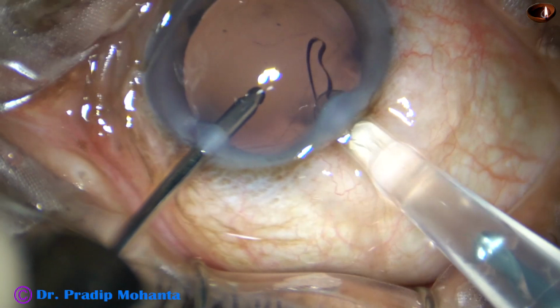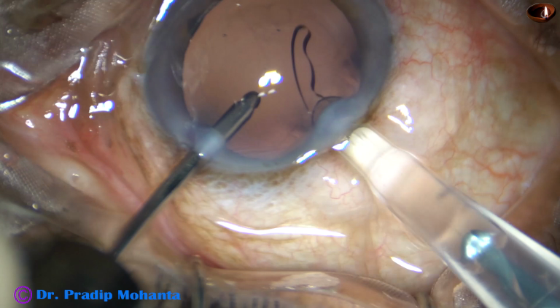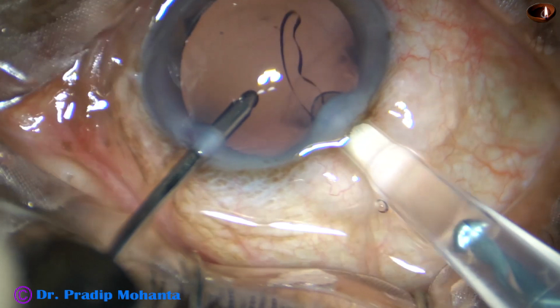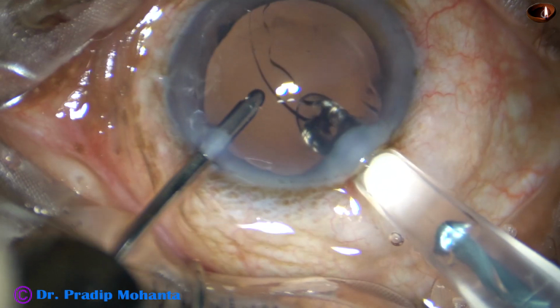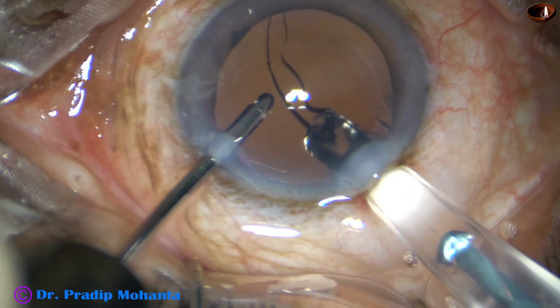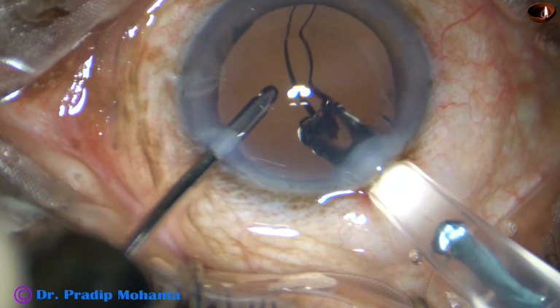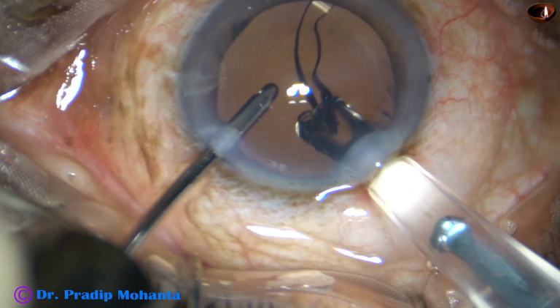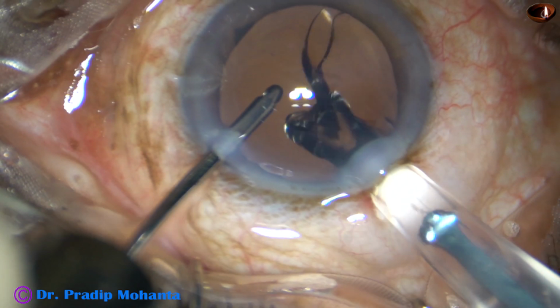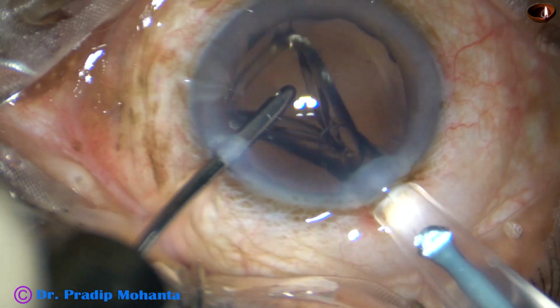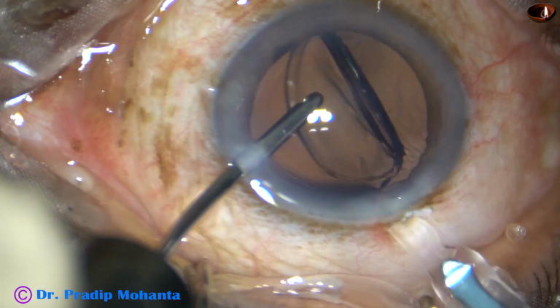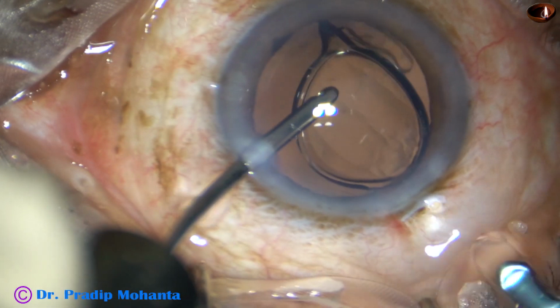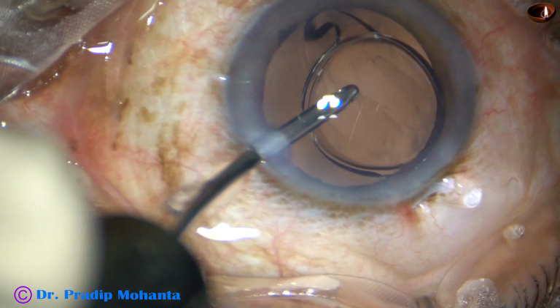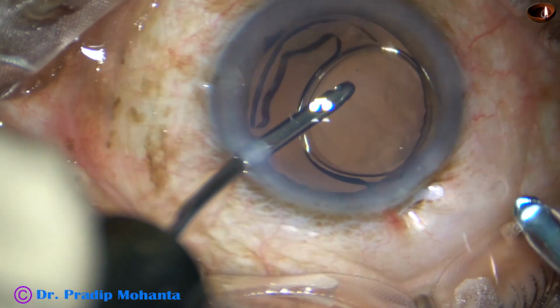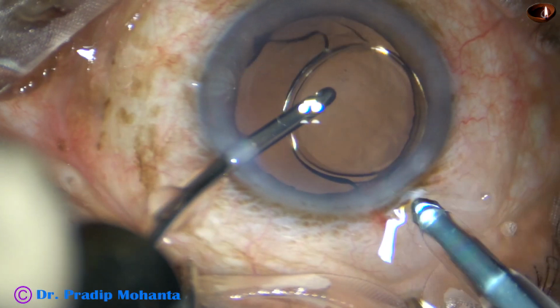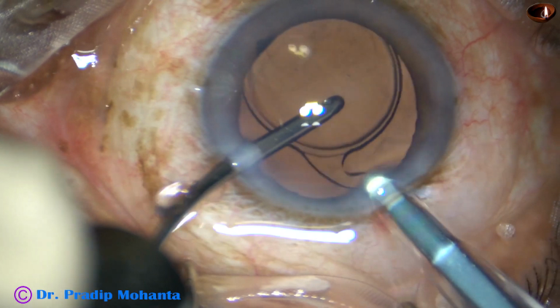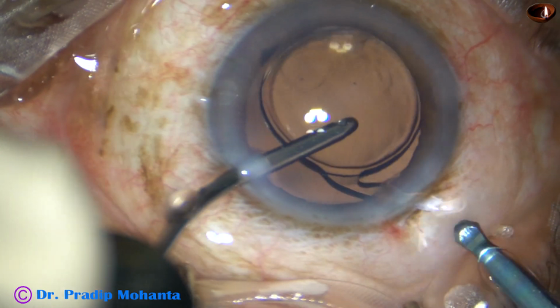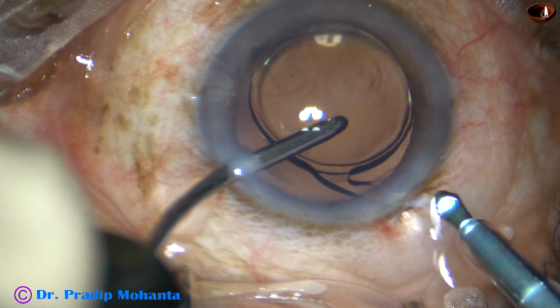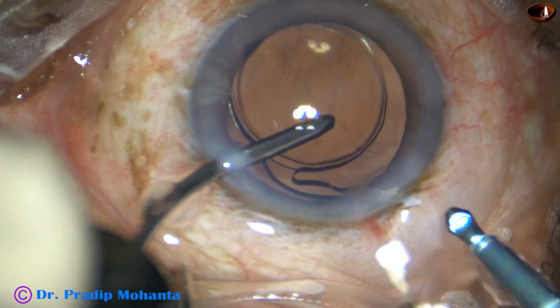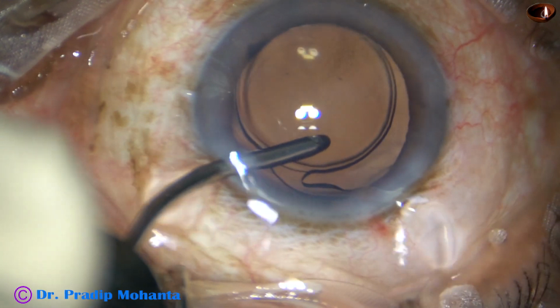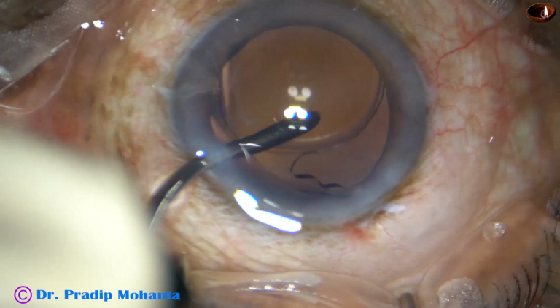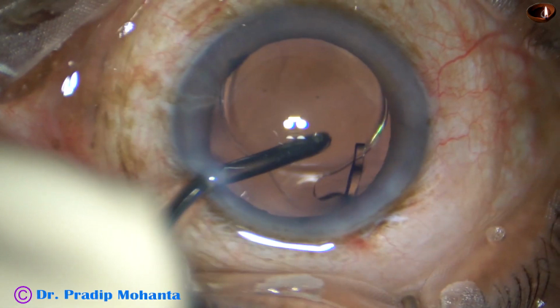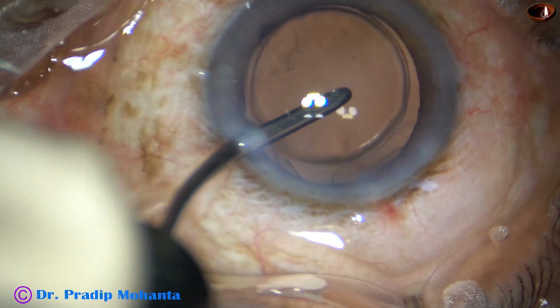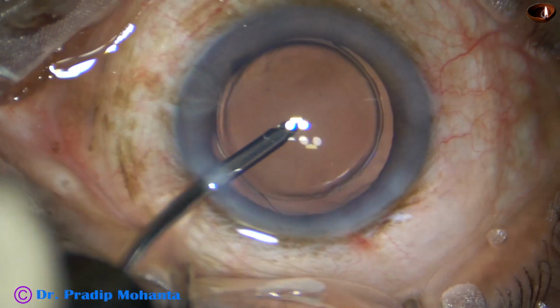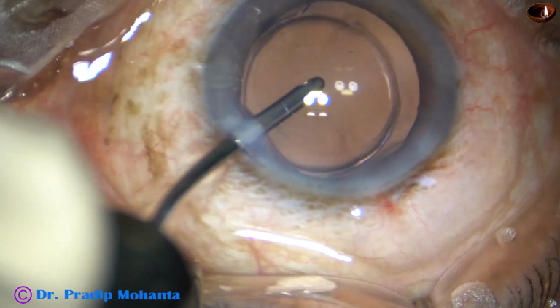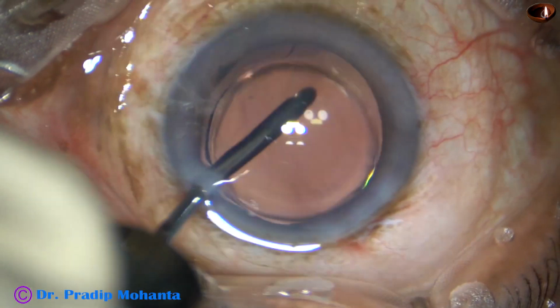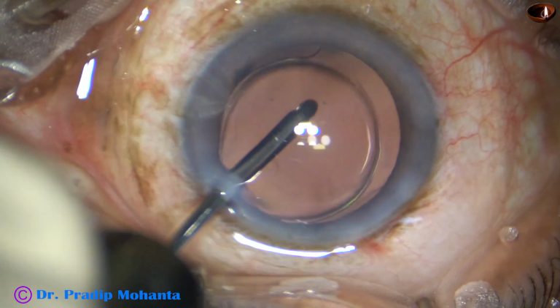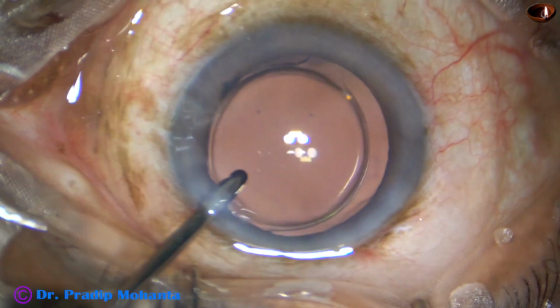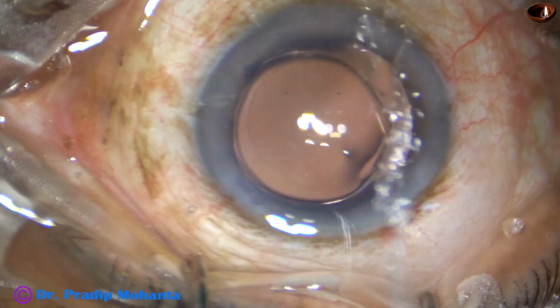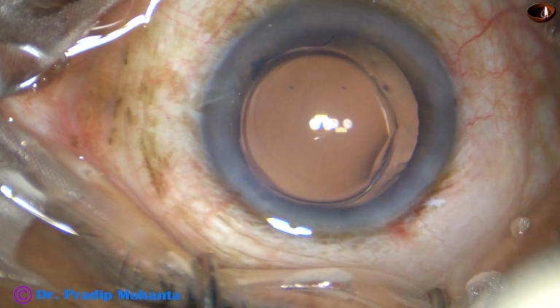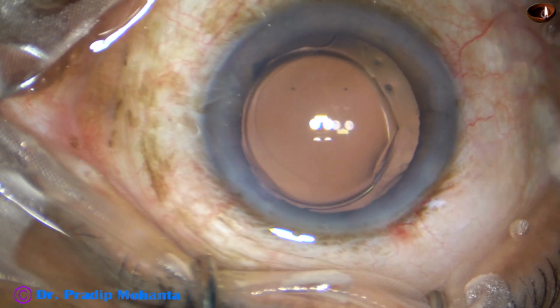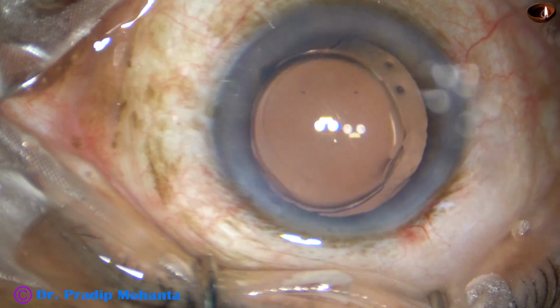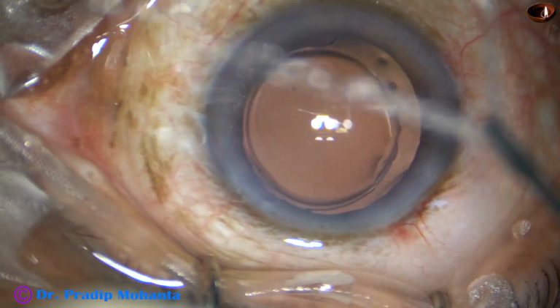This is a single-piece, monofocal intraocular lens. This lens opens very abruptly. This is focus force.